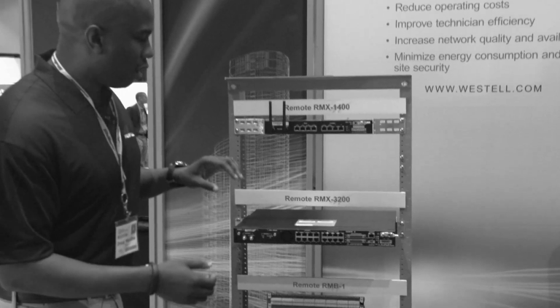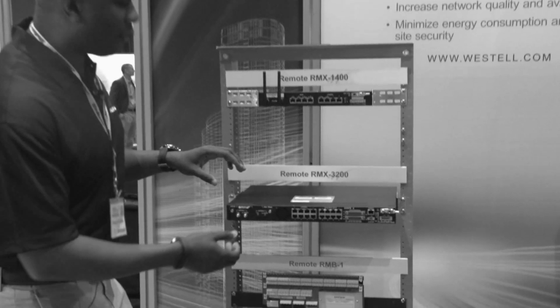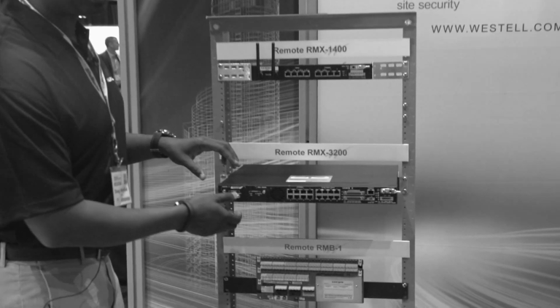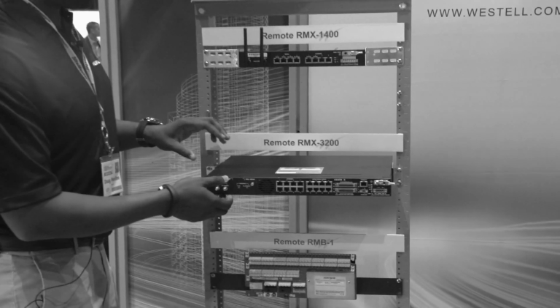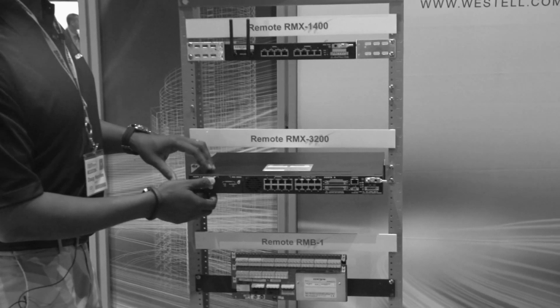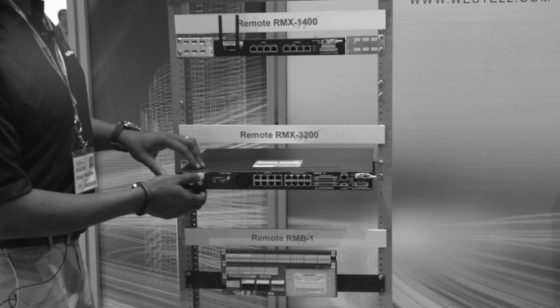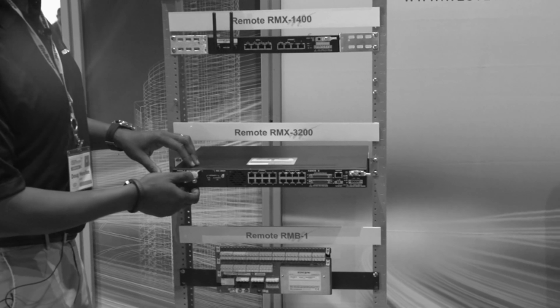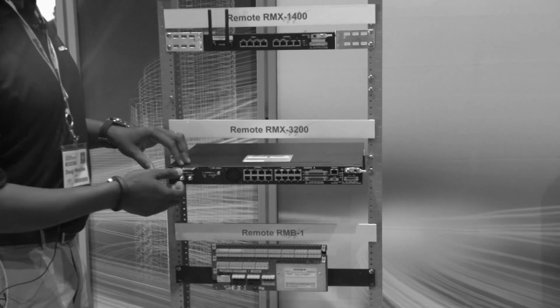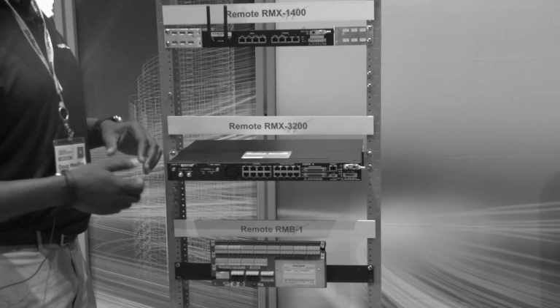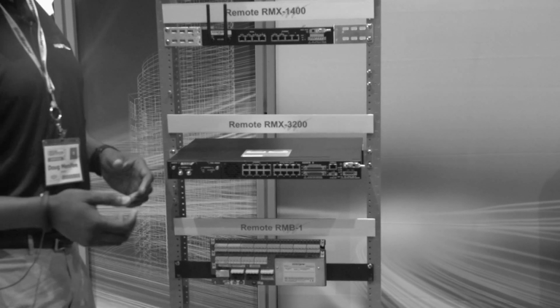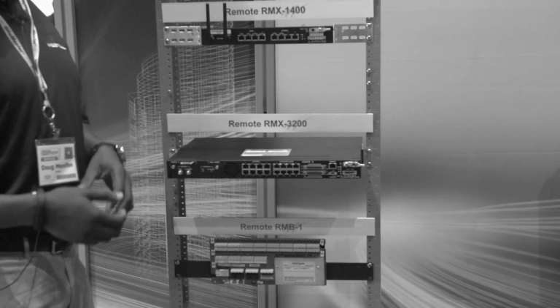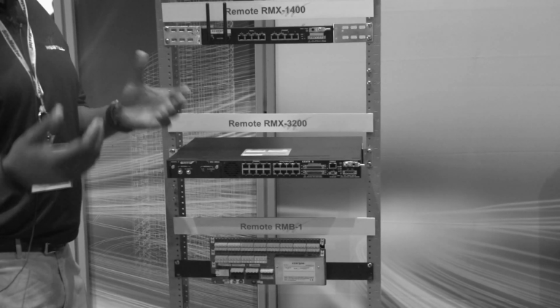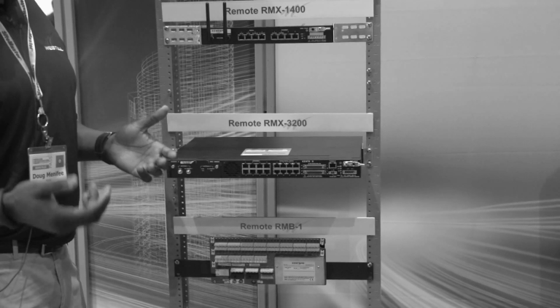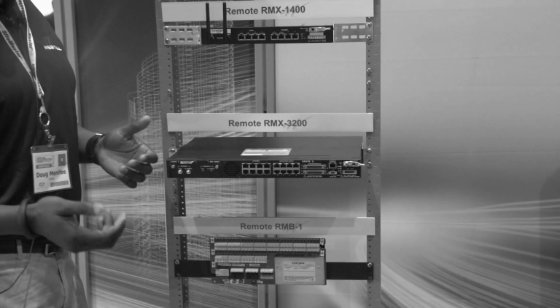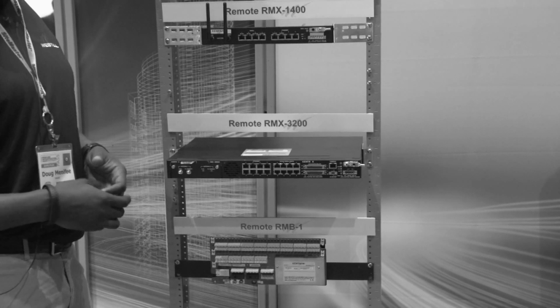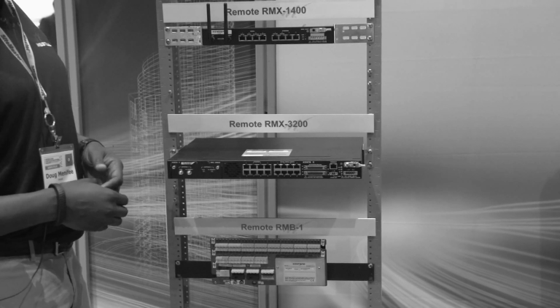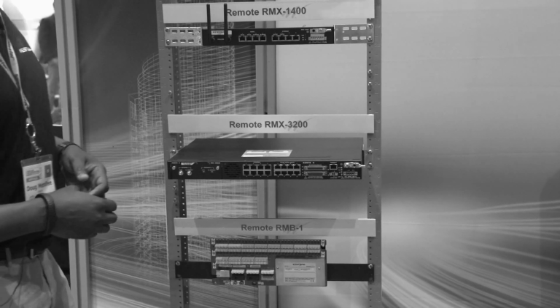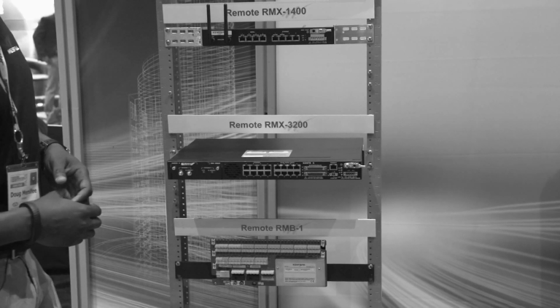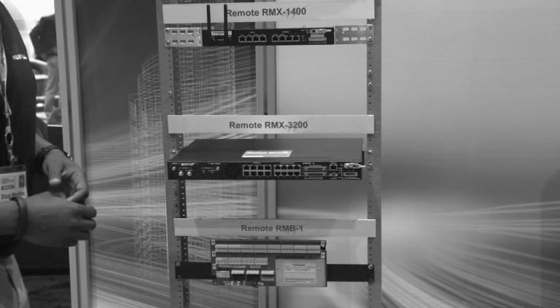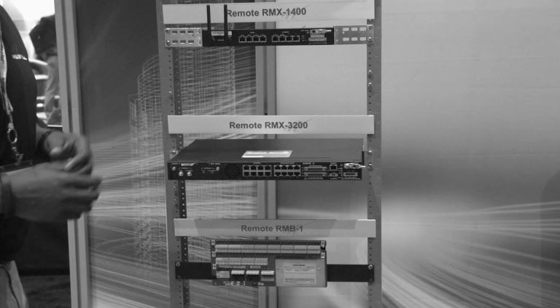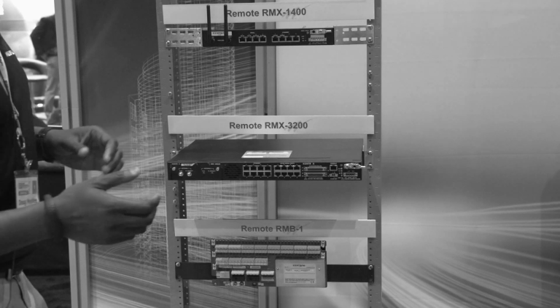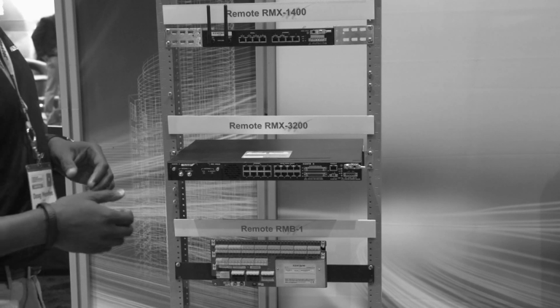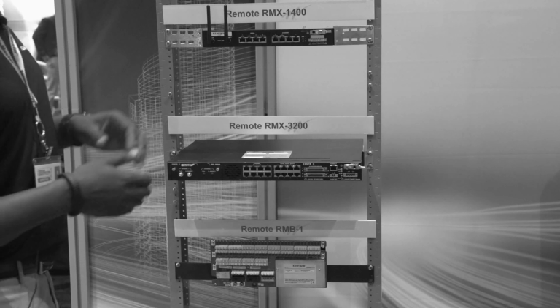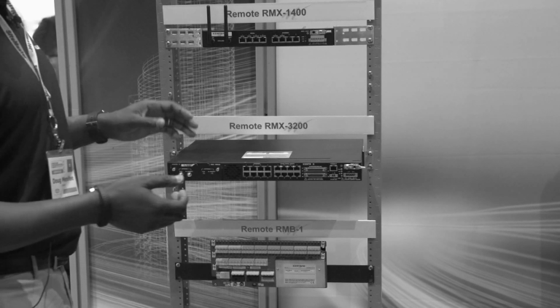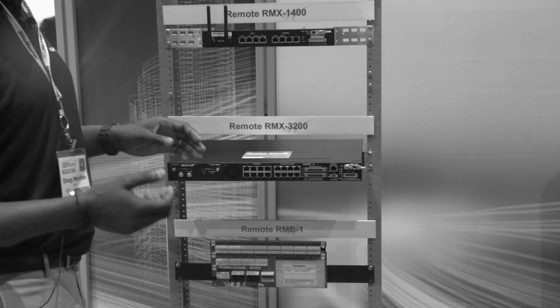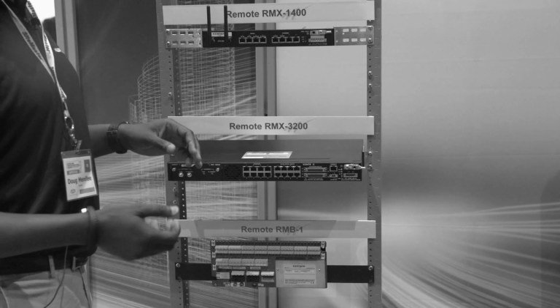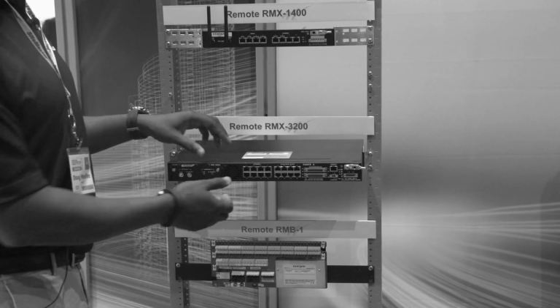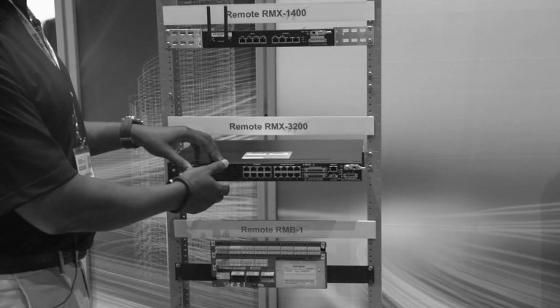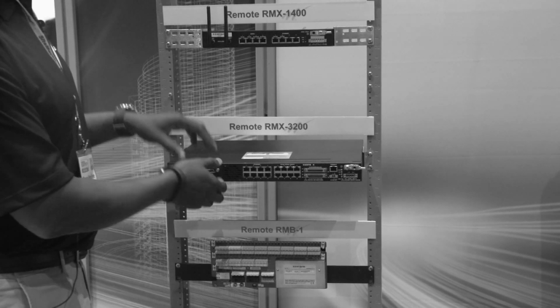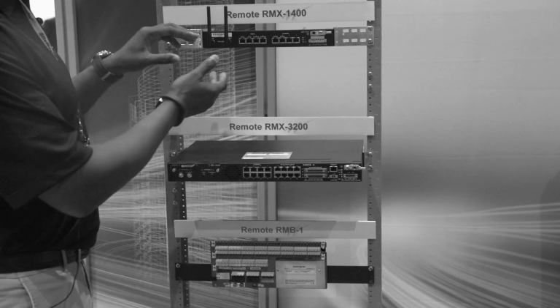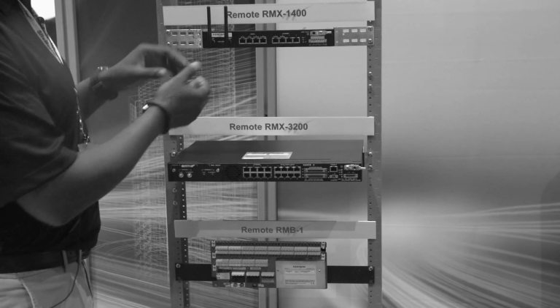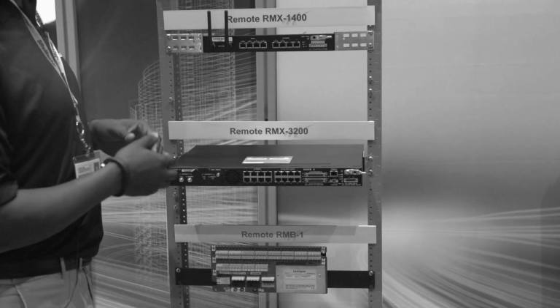Our remote RMX3200 is our CL-based large size device solution. This device has basically two times the I/O capacity of our RMM1400.